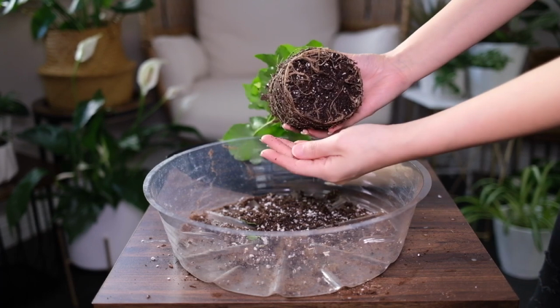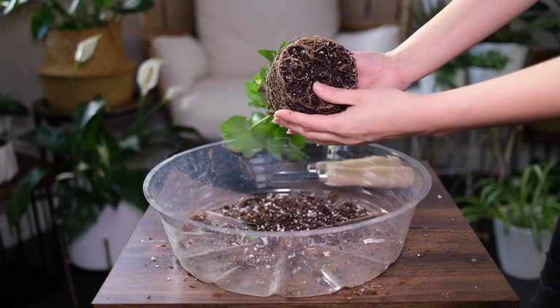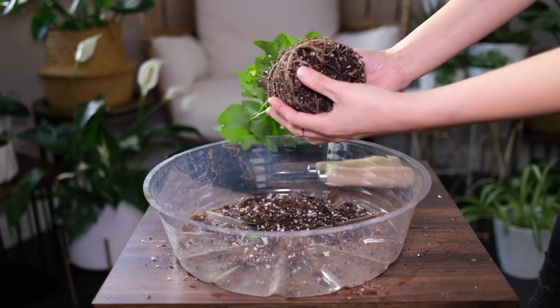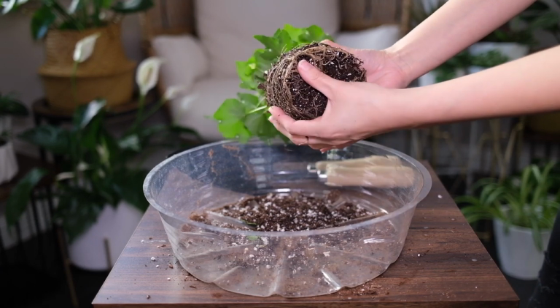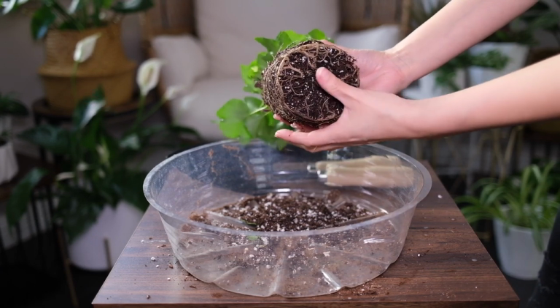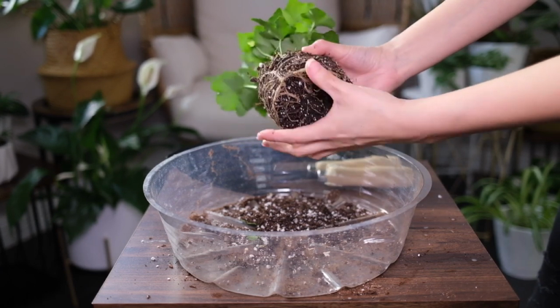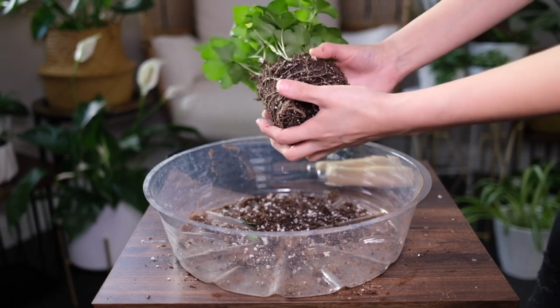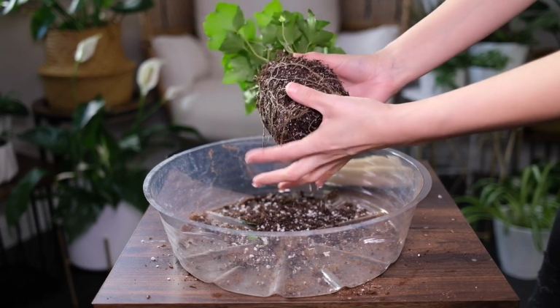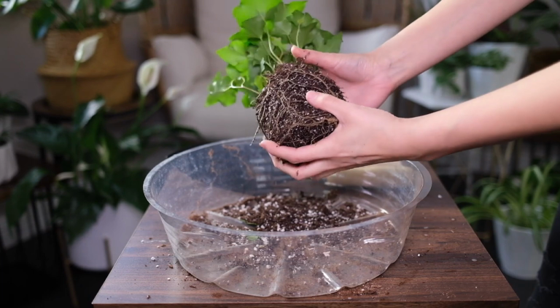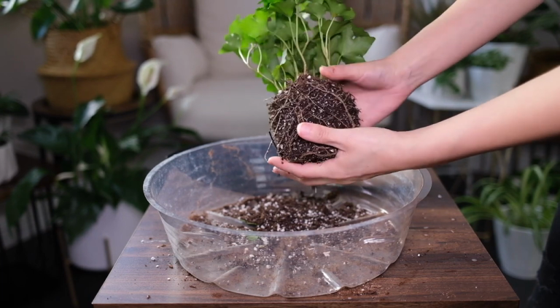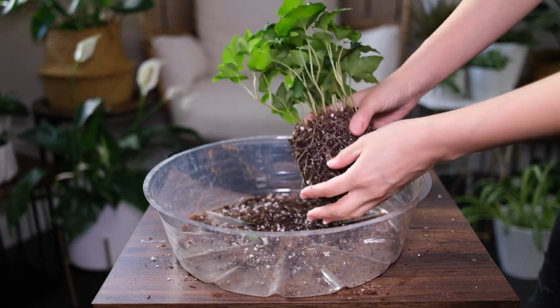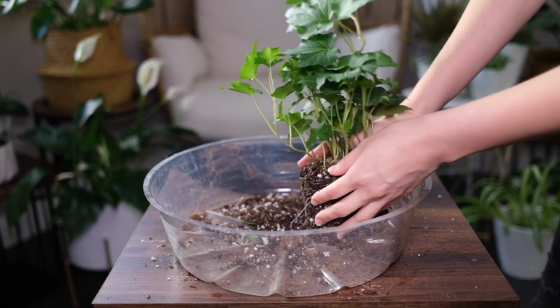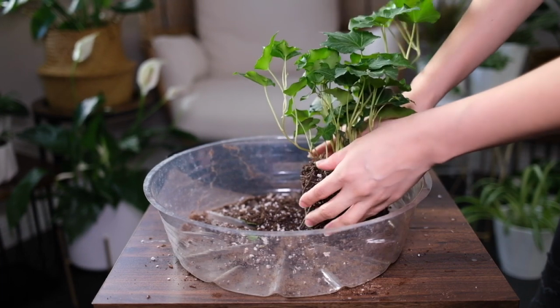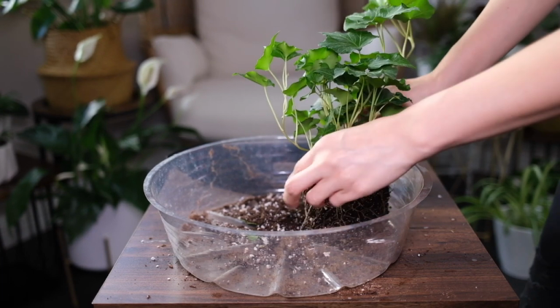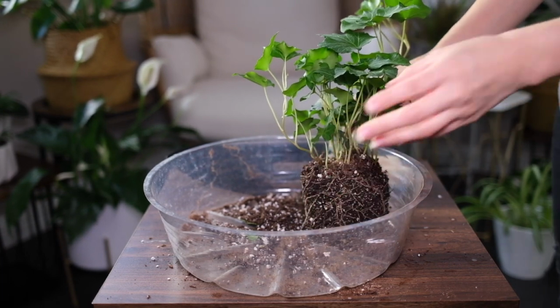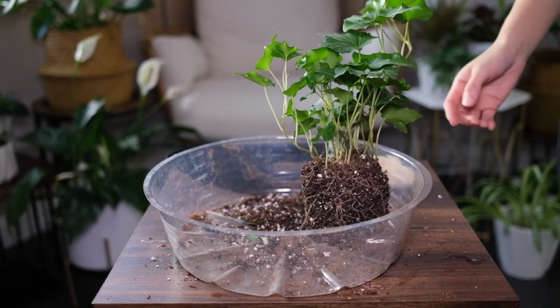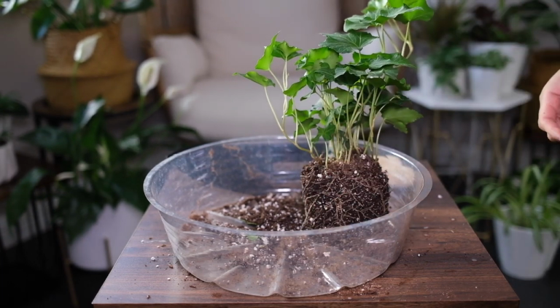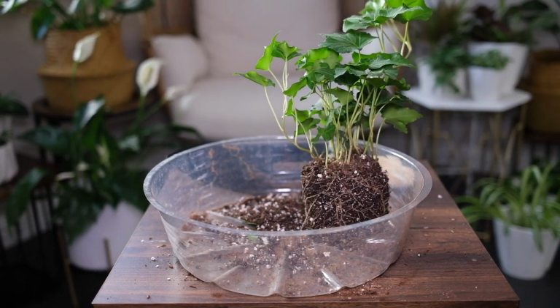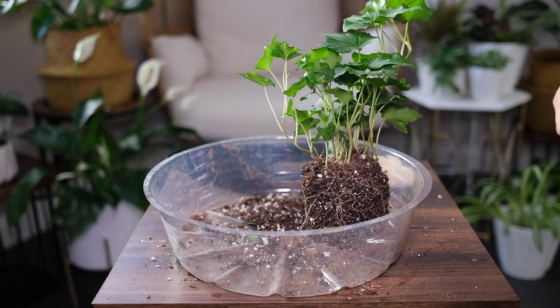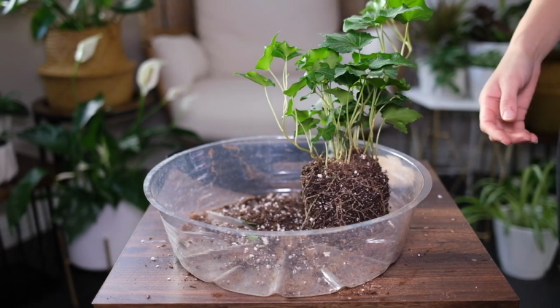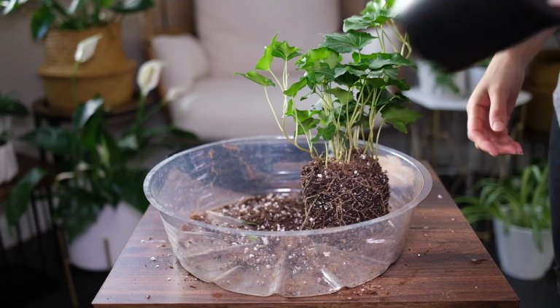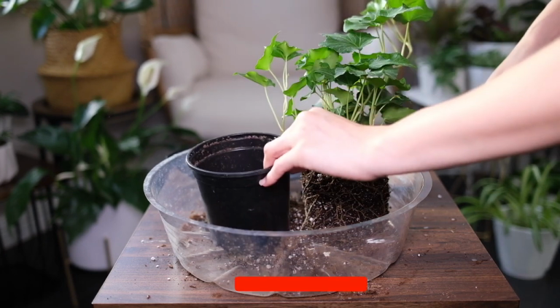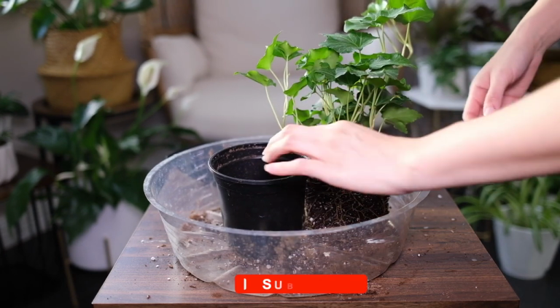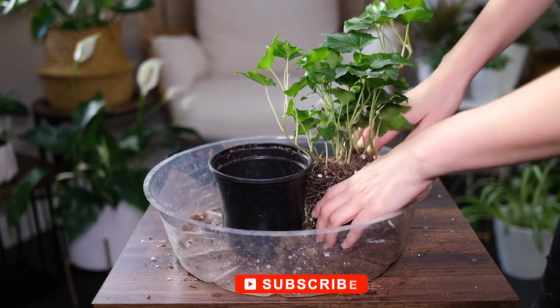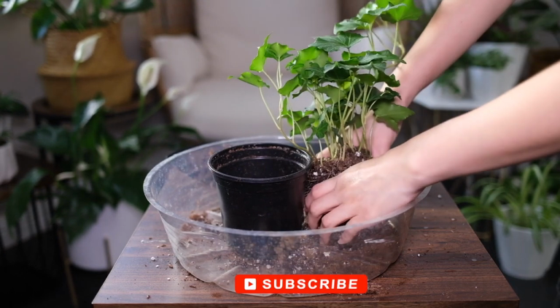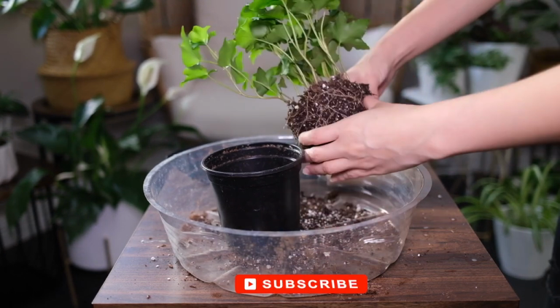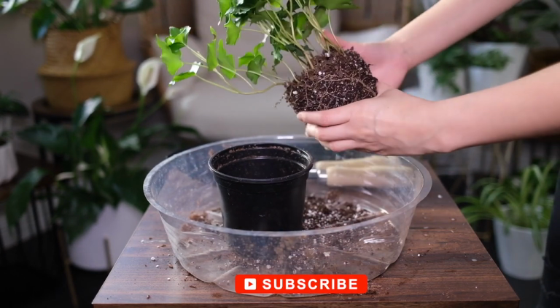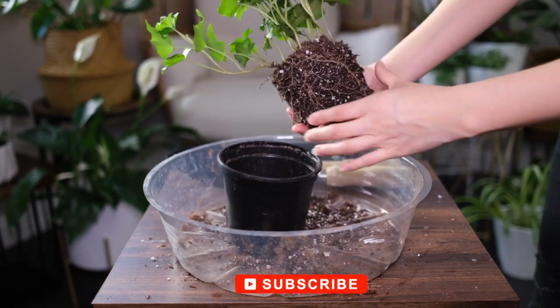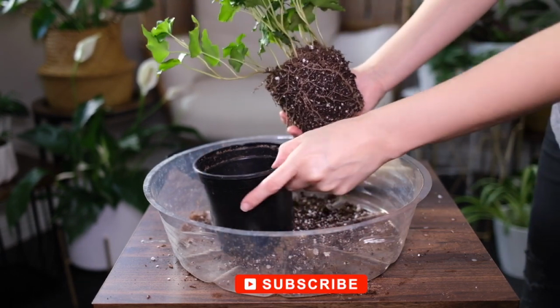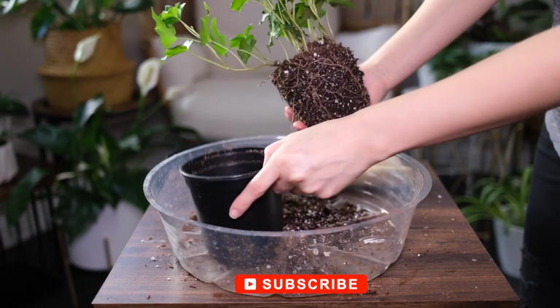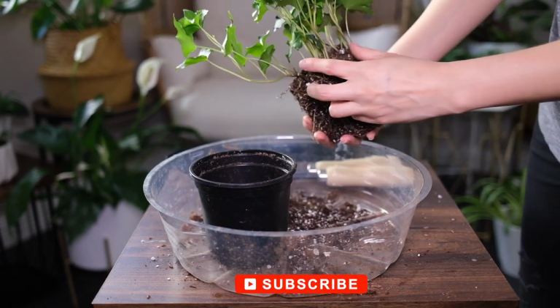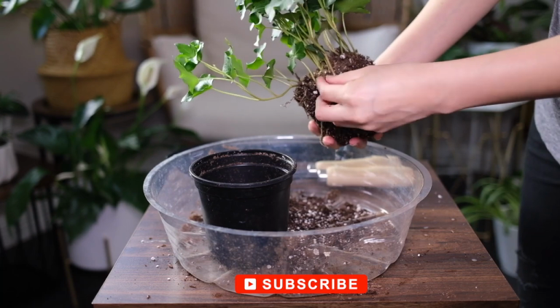This plant is slightly poisonous to humans and pets if ingested, so it is recommended to keep it out of reach. Repotting the English ivy is best done when the weather turns warmer, and it is recommended to use a larger pot.